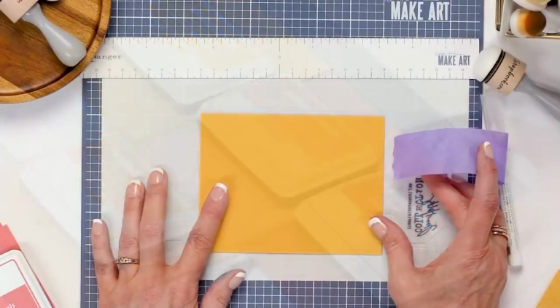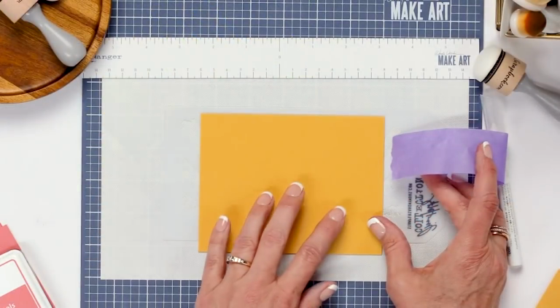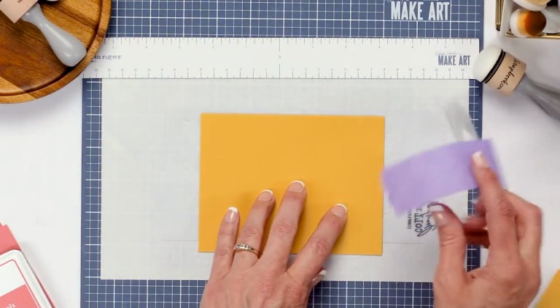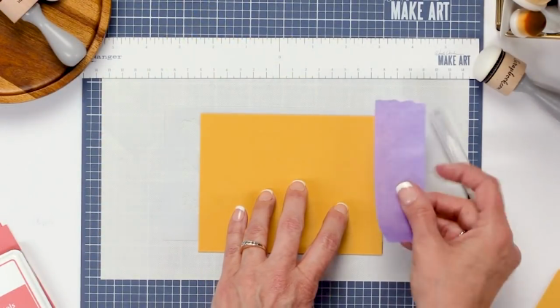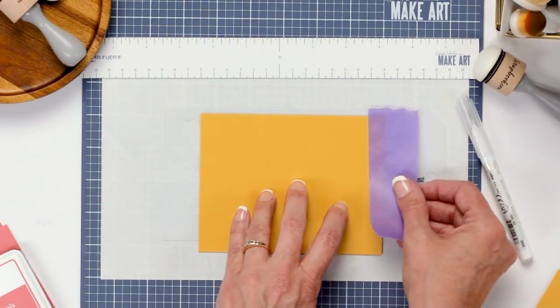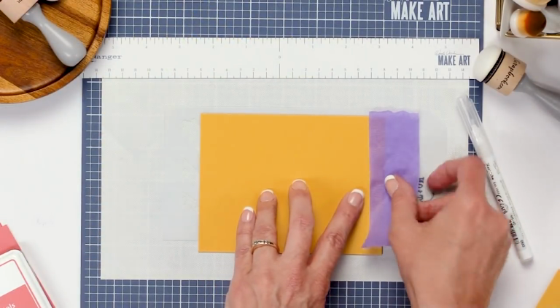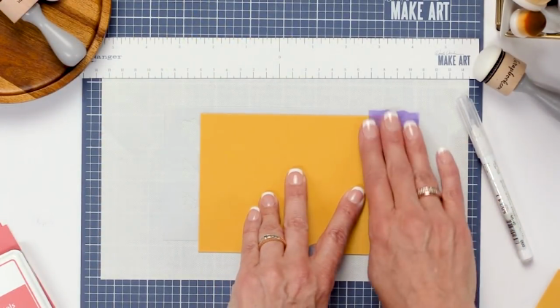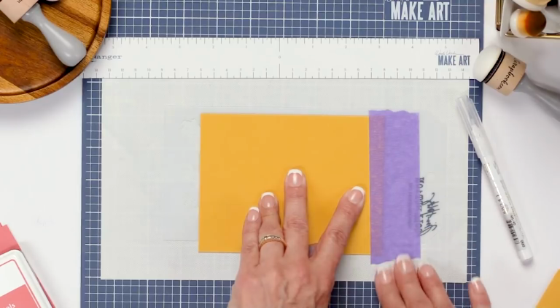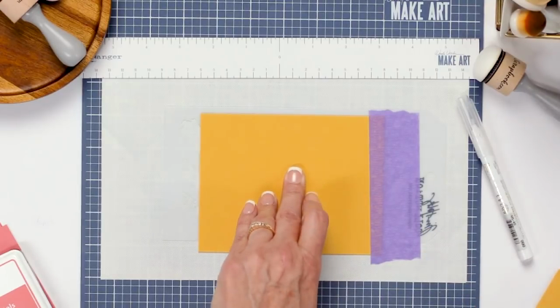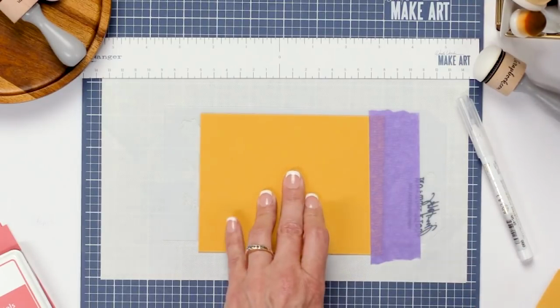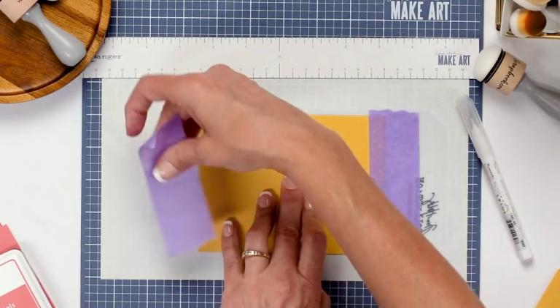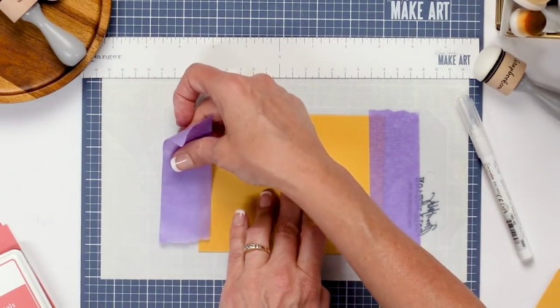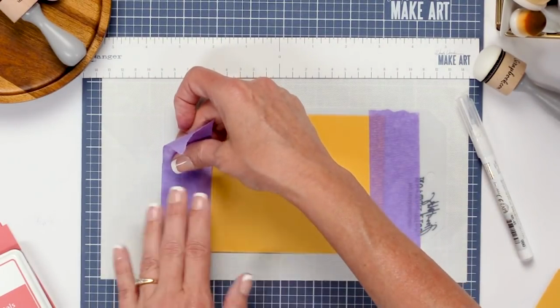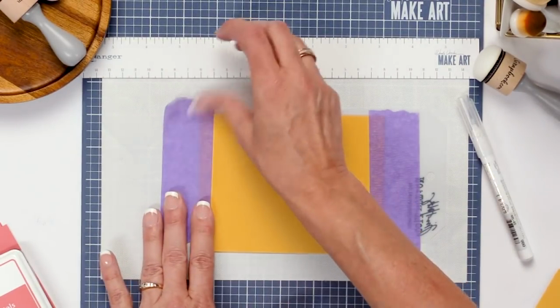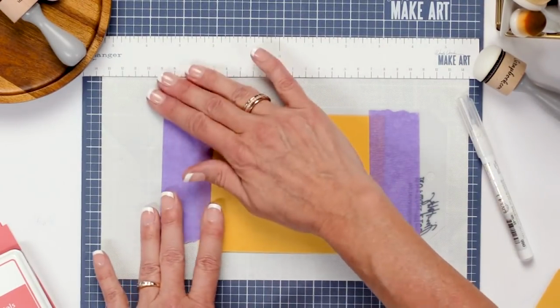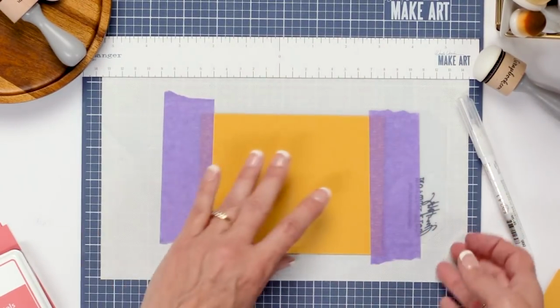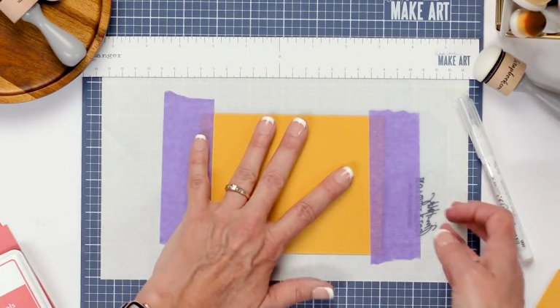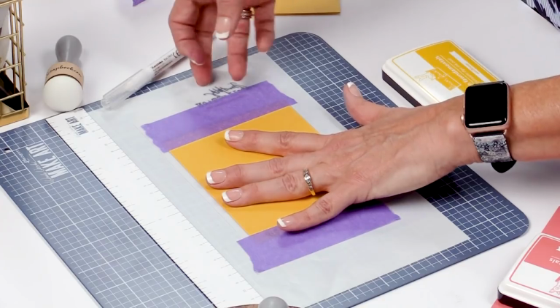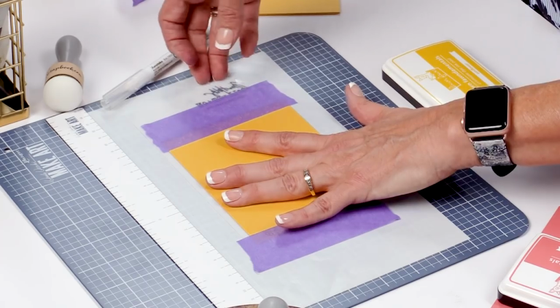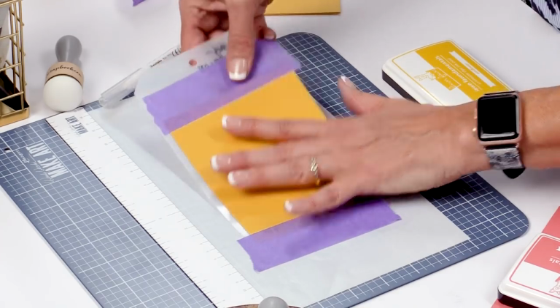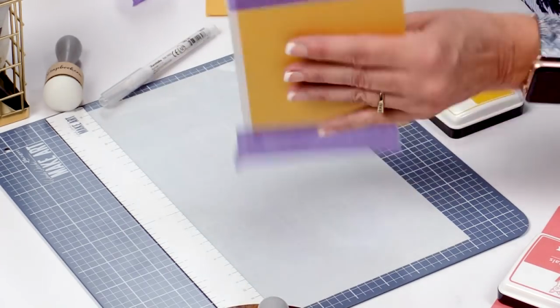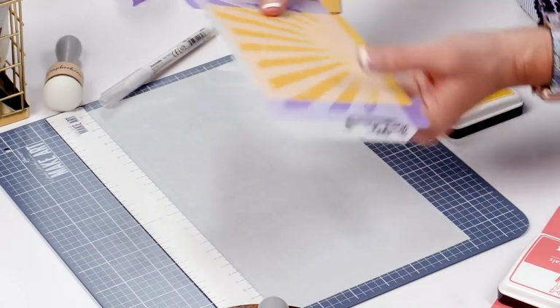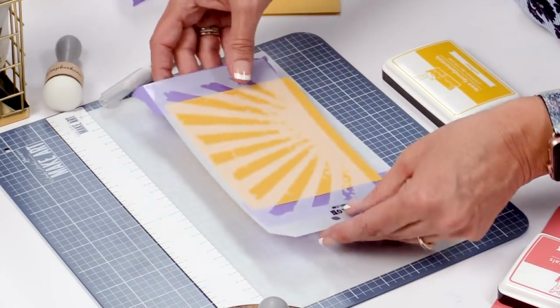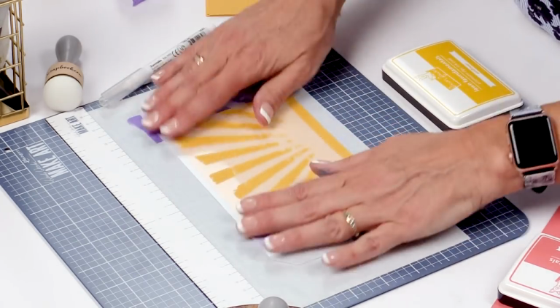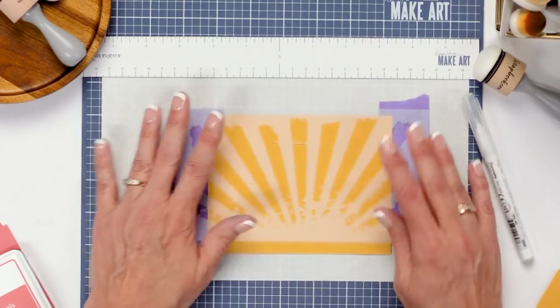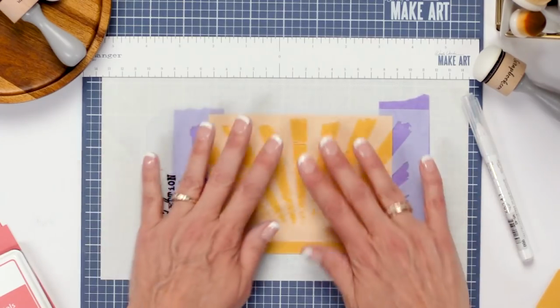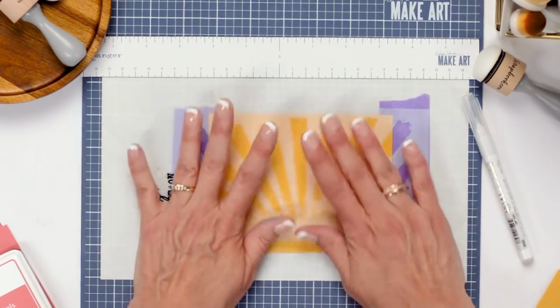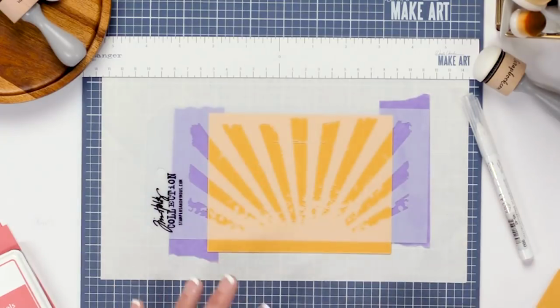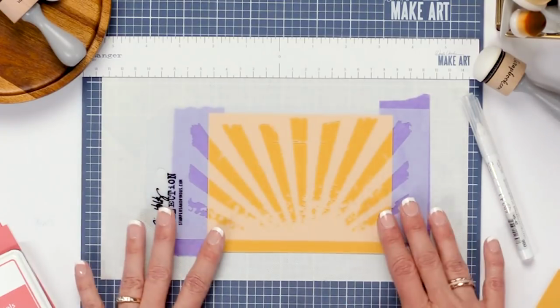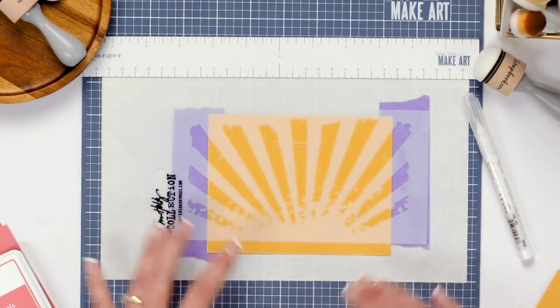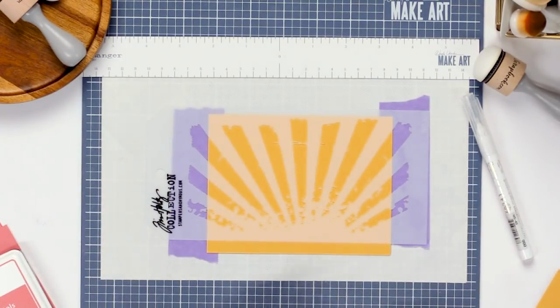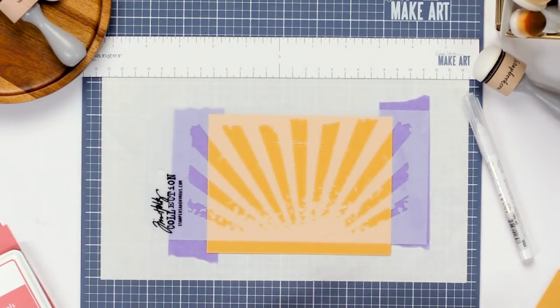Like in the other videos, we're going to tape our stencil to our paper so that when we start stenciling there's no movement, no shifting, and you're happy with the outcome because it hasn't shifted during use.